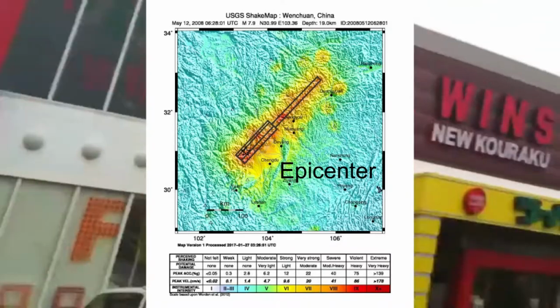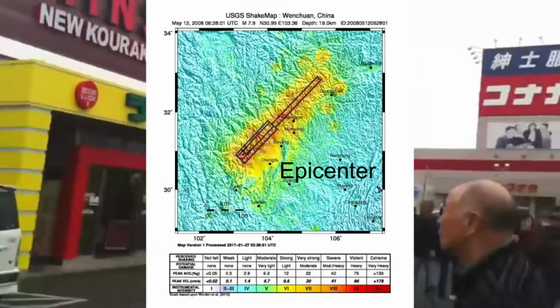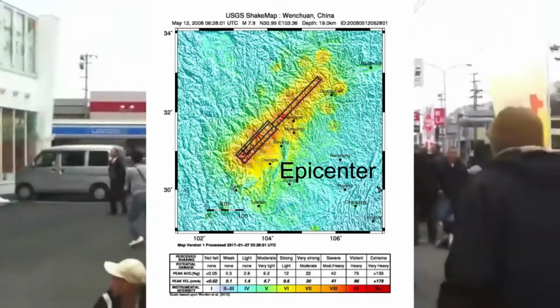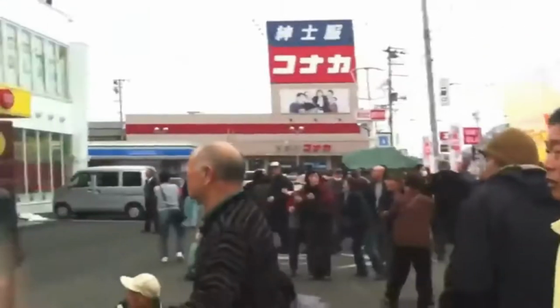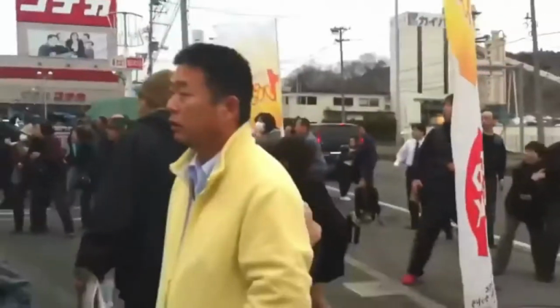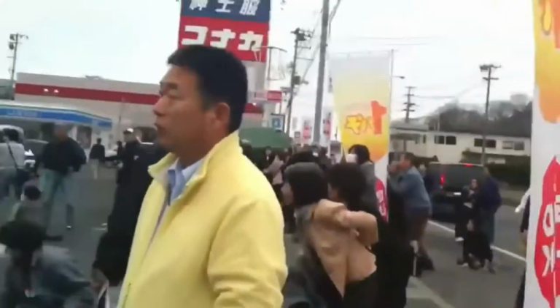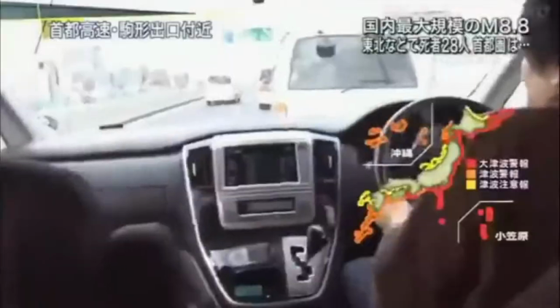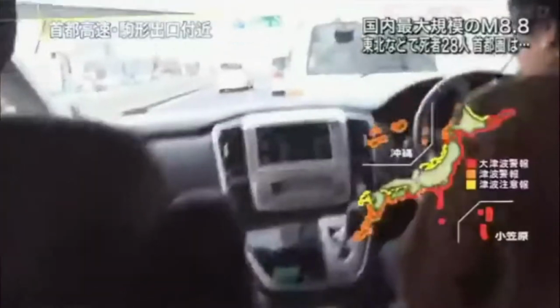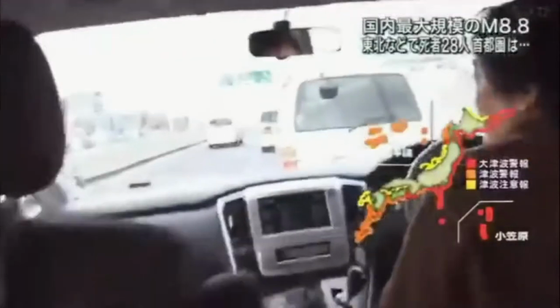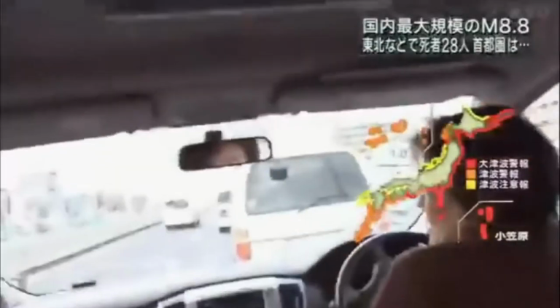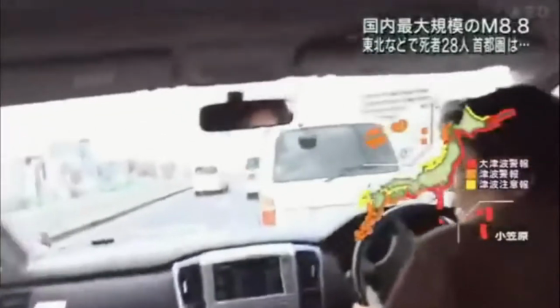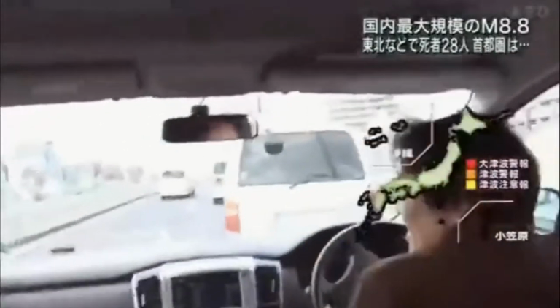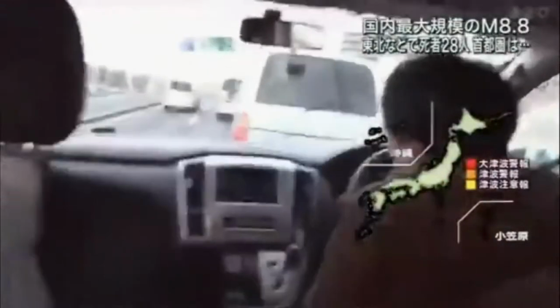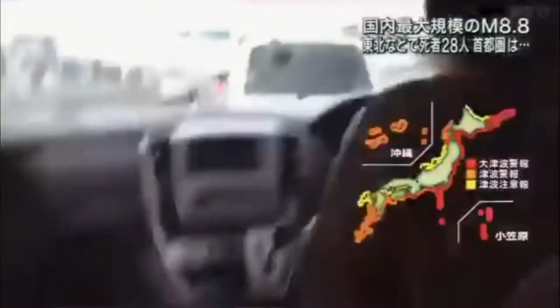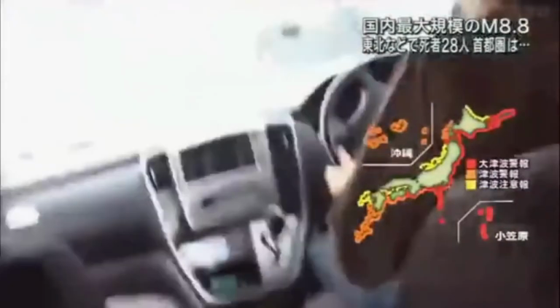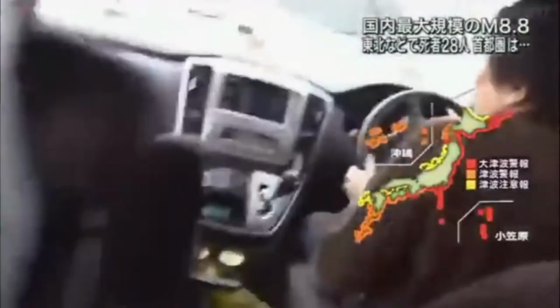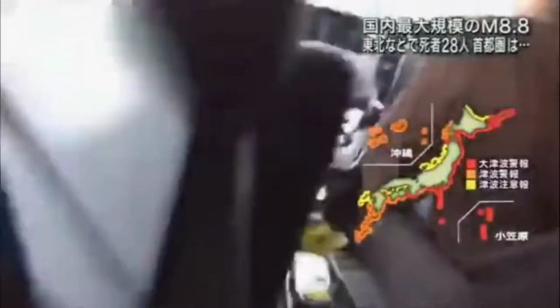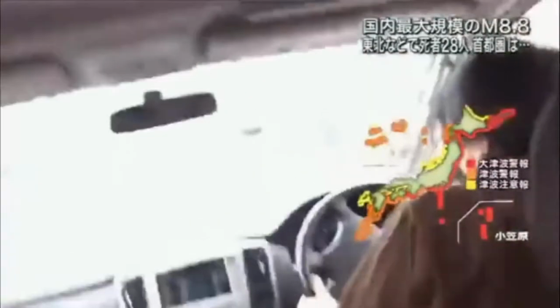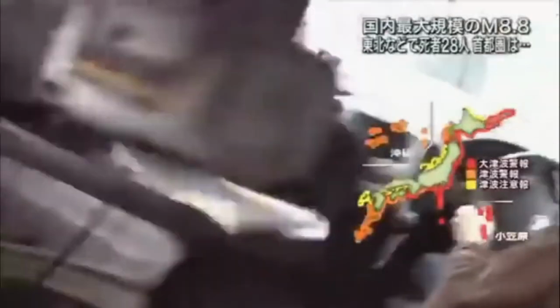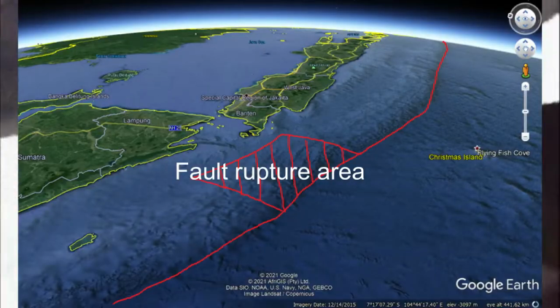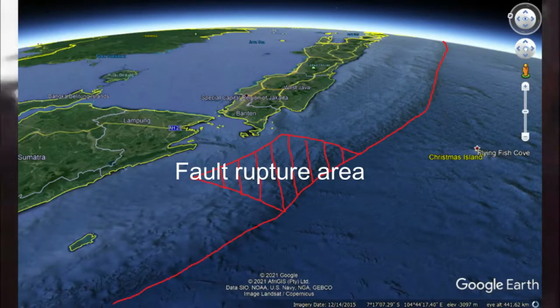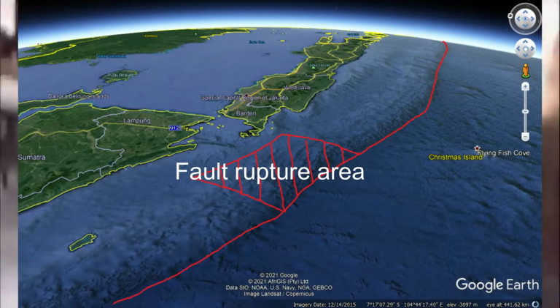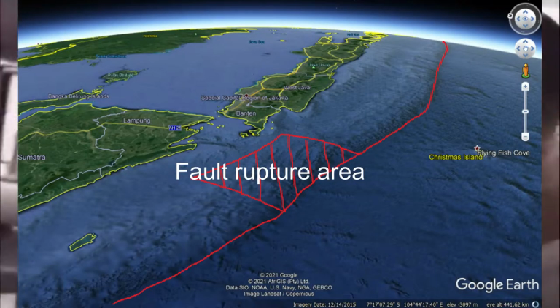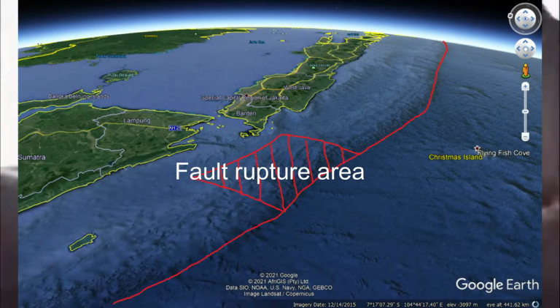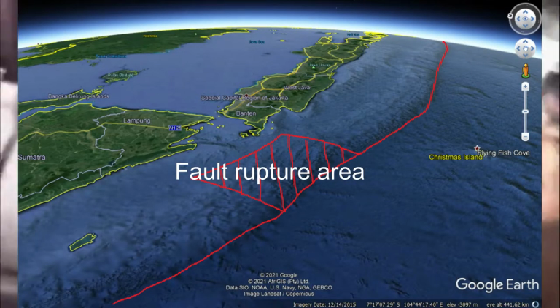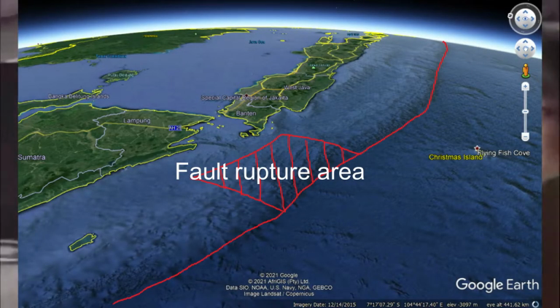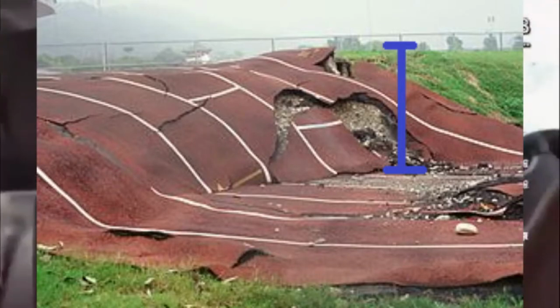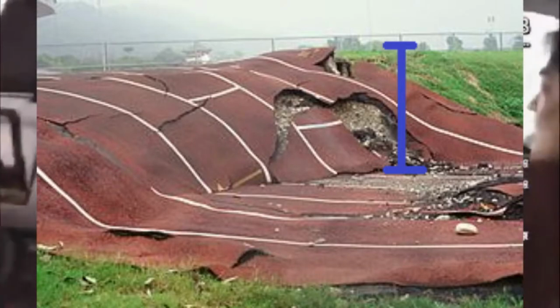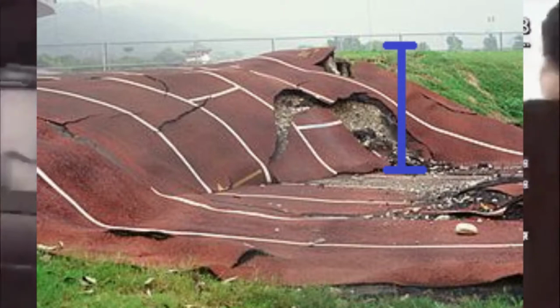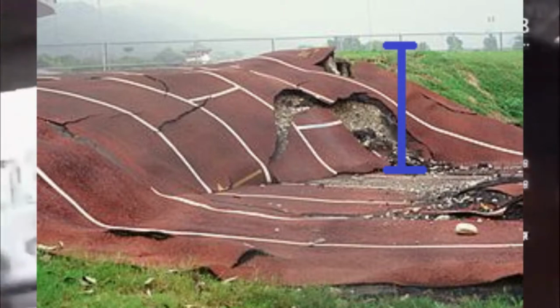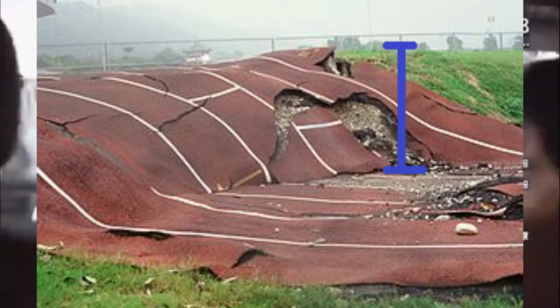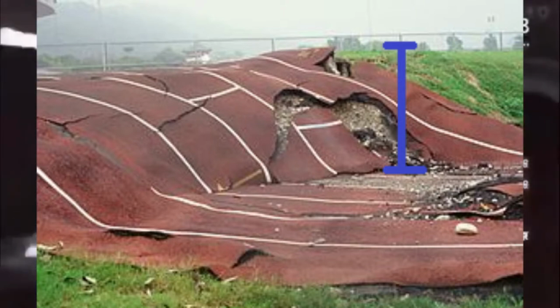This is where moment magnitude comes in. Moment magnitude is accurate even in large earthquakes. It is found by determining the size of the fault that ruptured, how much it moved, and the material of the rocks next to the fault.